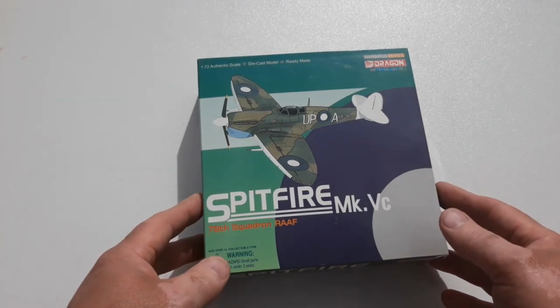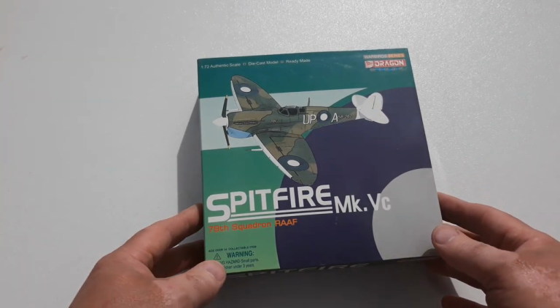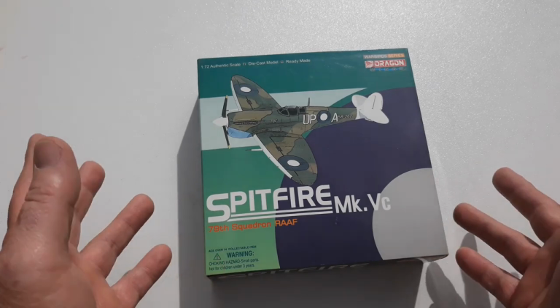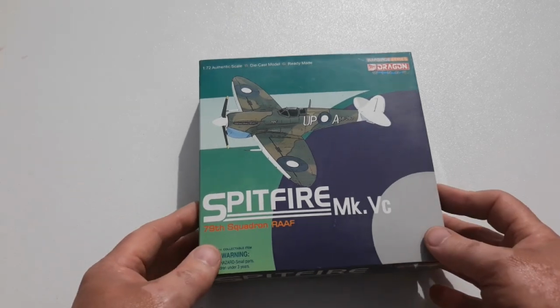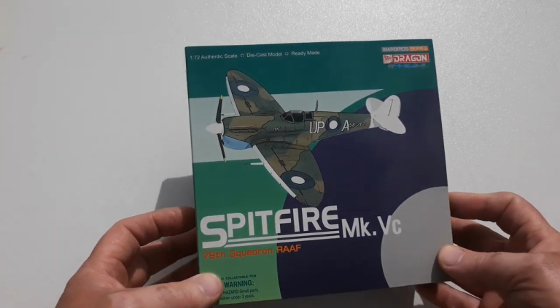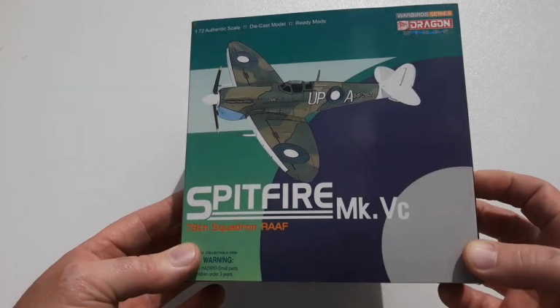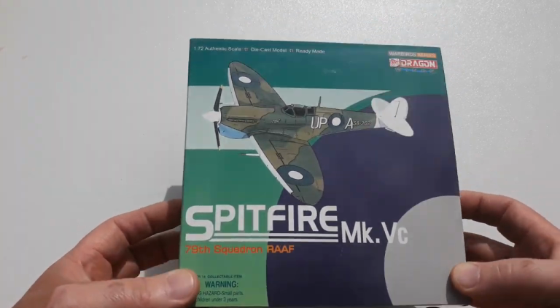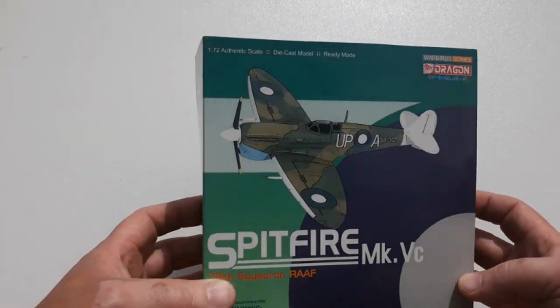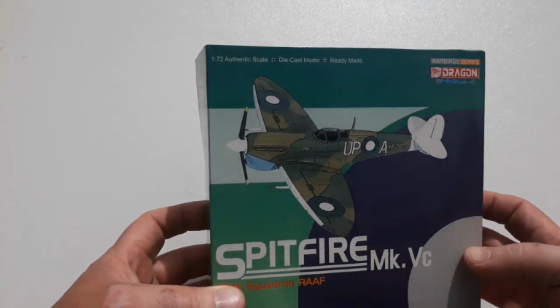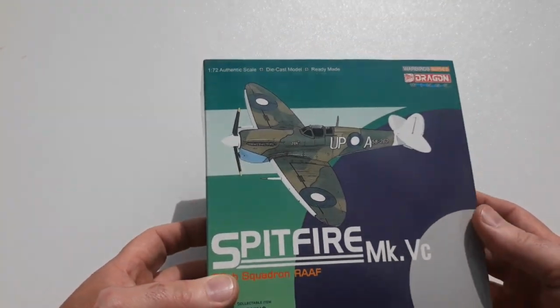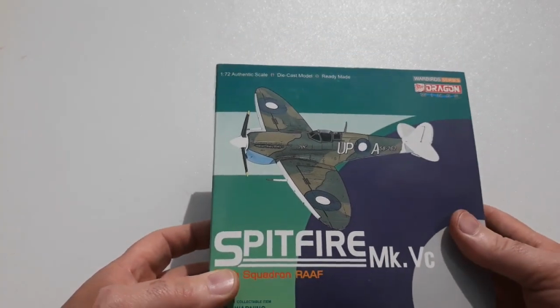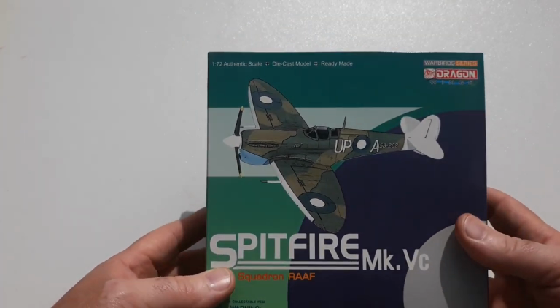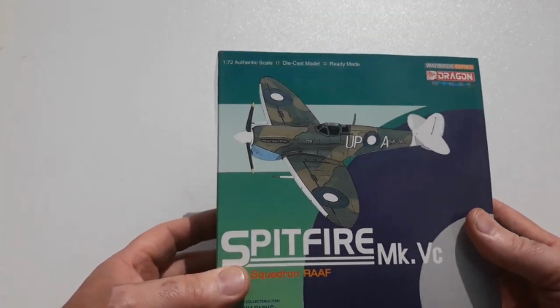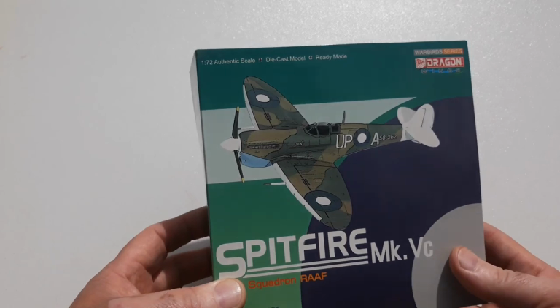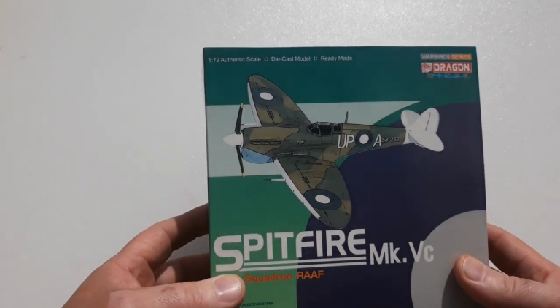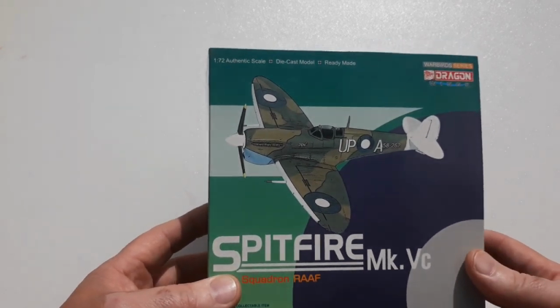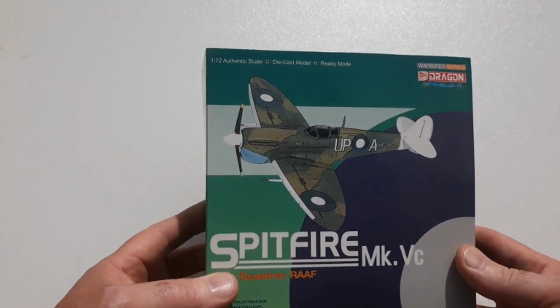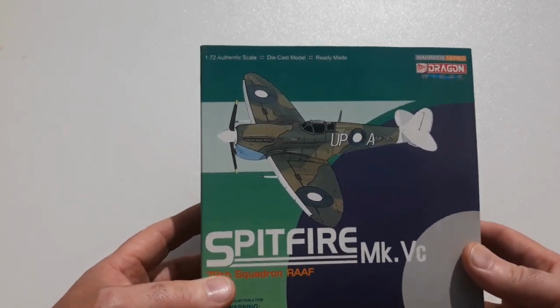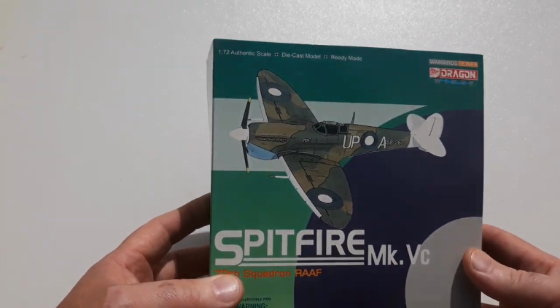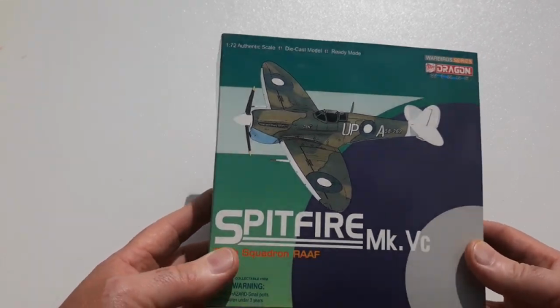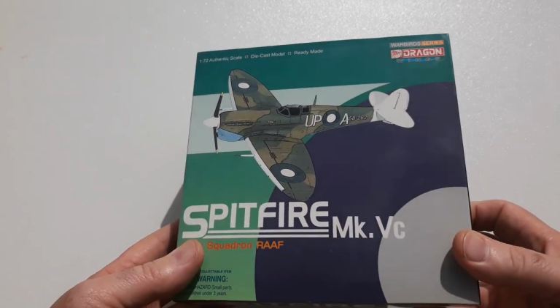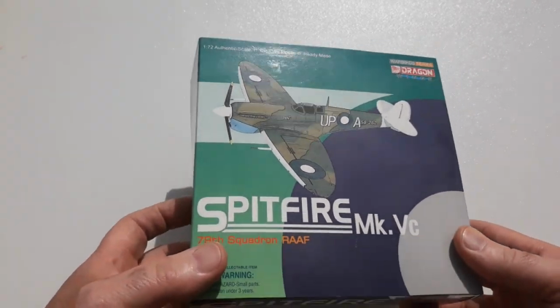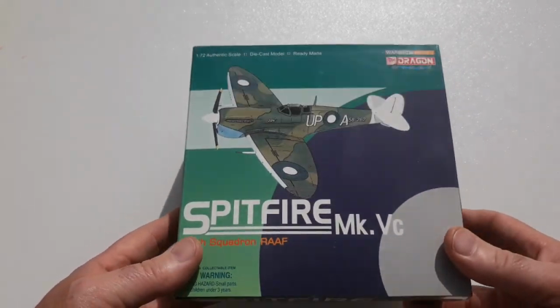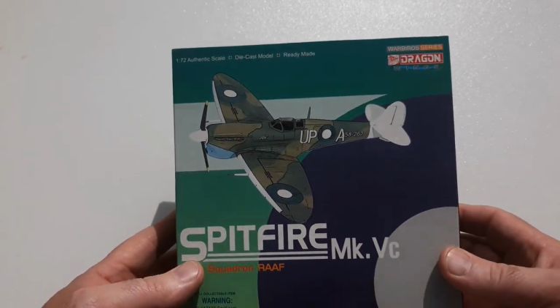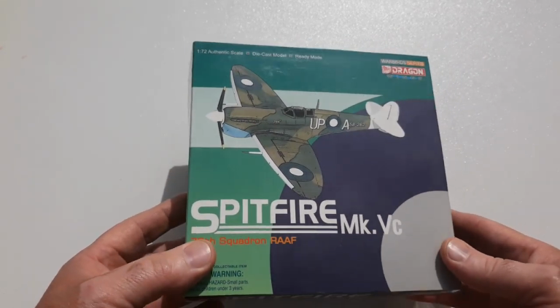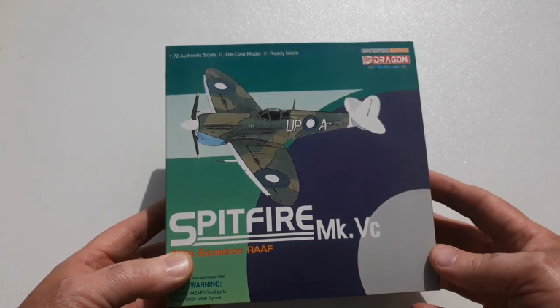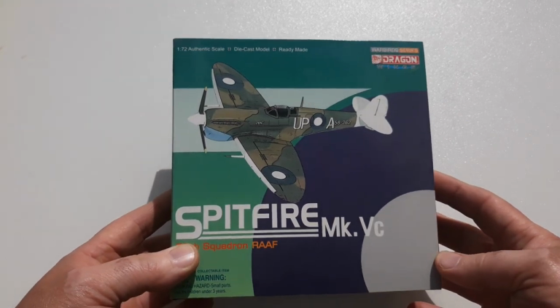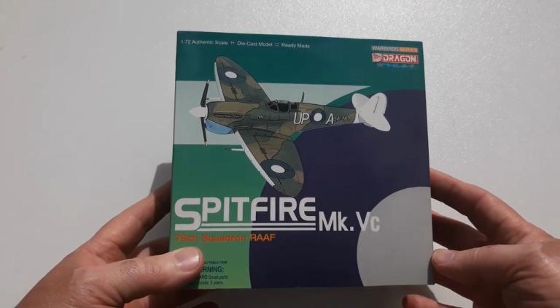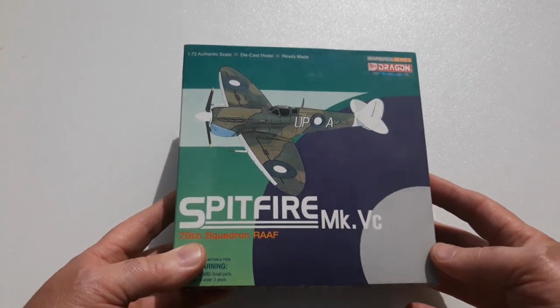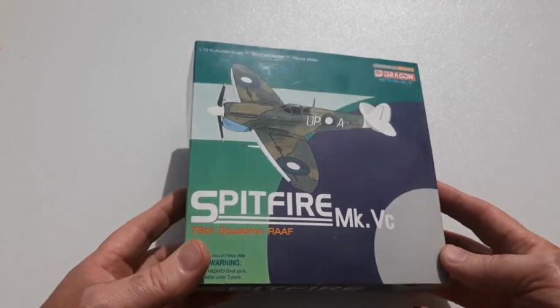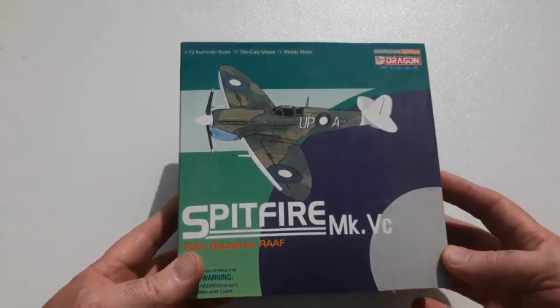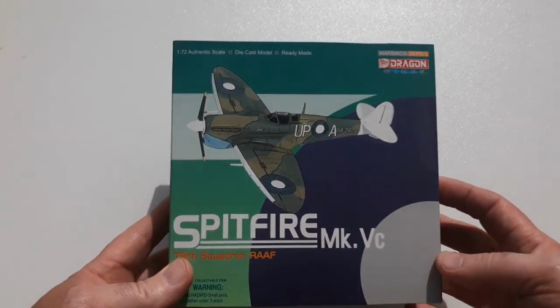Including one of the most famous battles, of course, the Battle of Britain. Over 20,000 of these exceptional aircraft were built in all its variants, which would include 19 marks and 52 sub-variants. So there was a lot of experimentation and modifications to these particular aircraft.